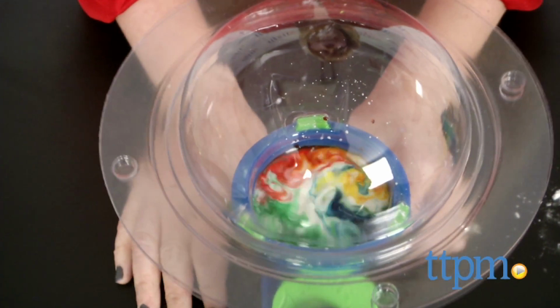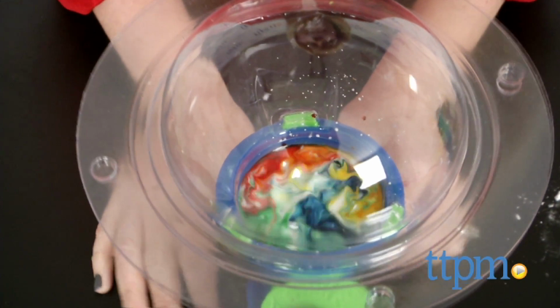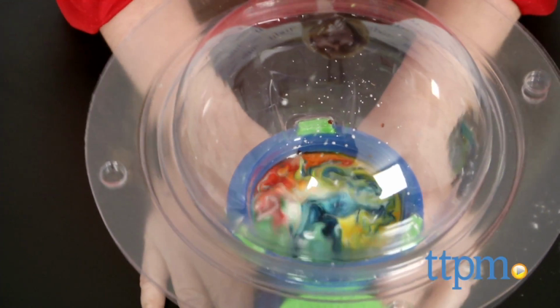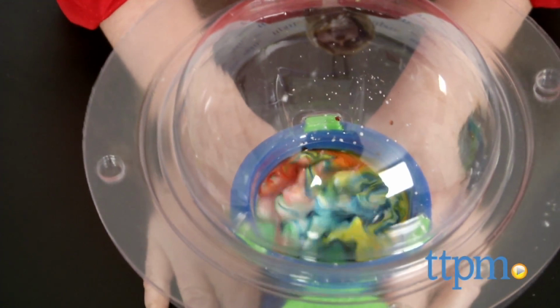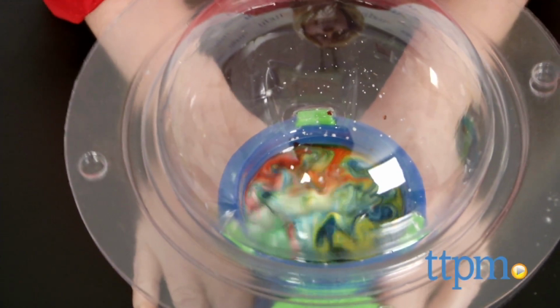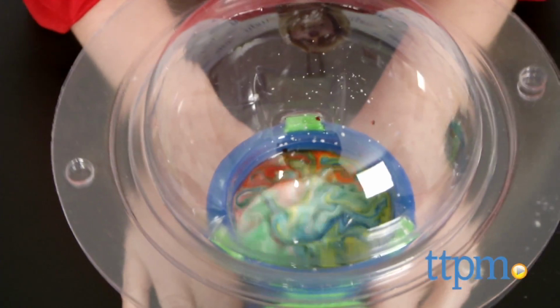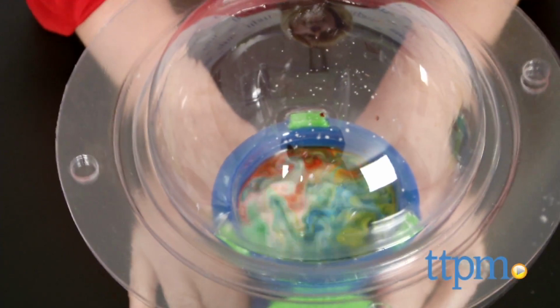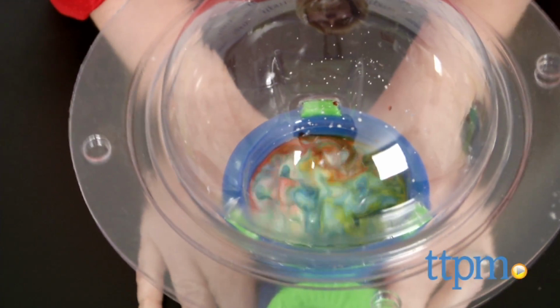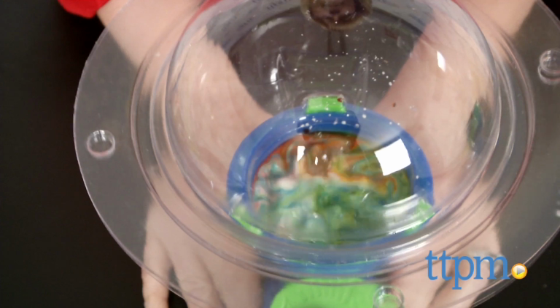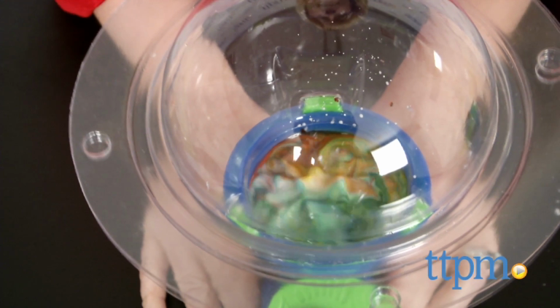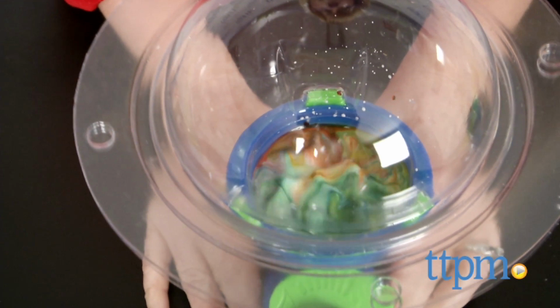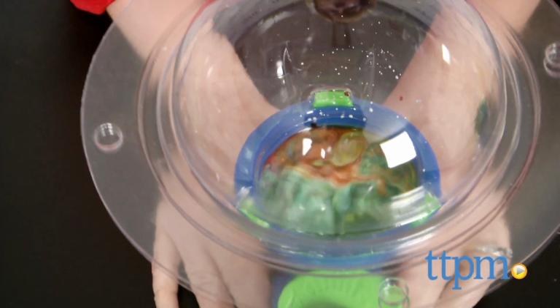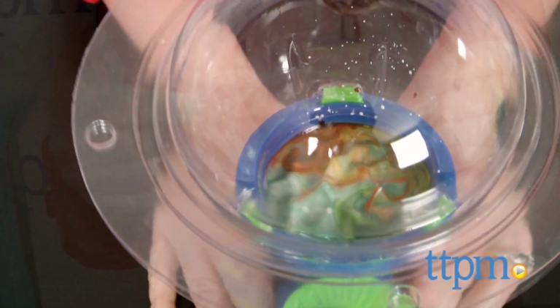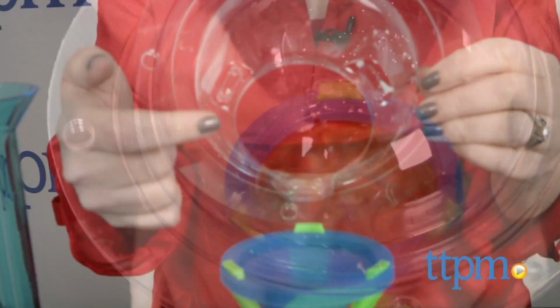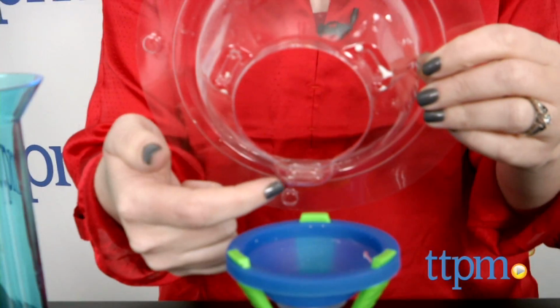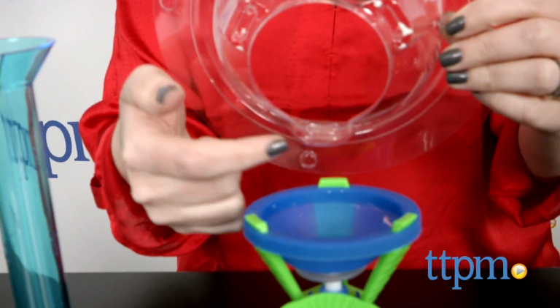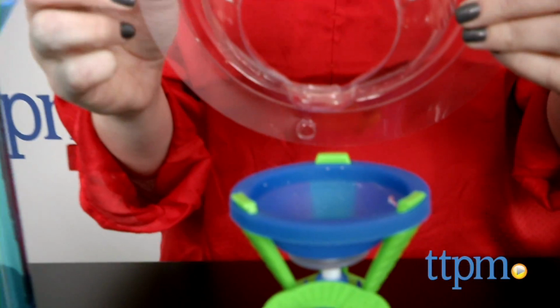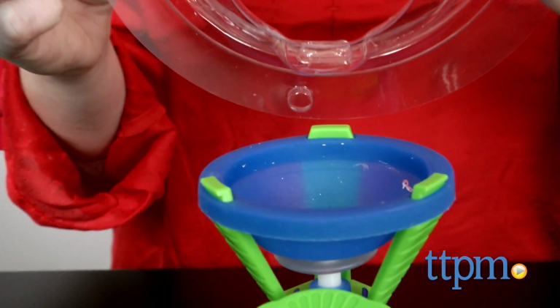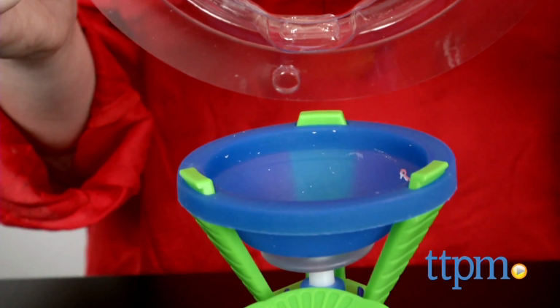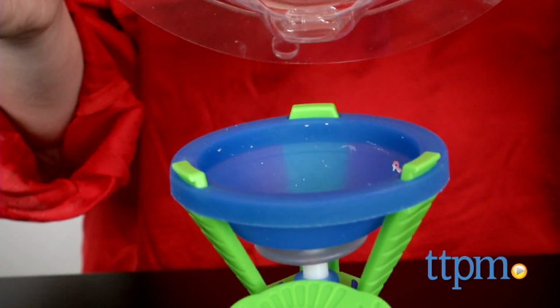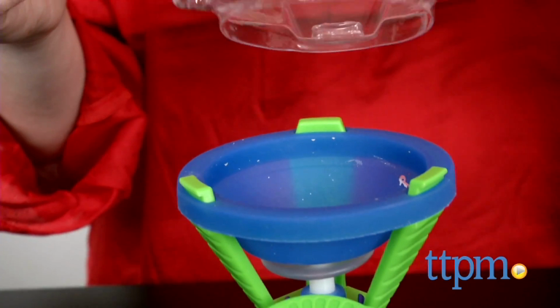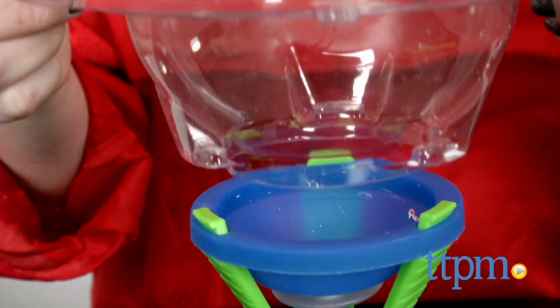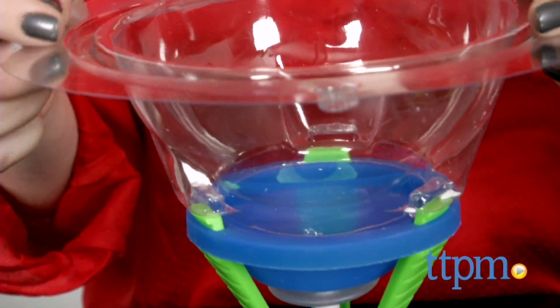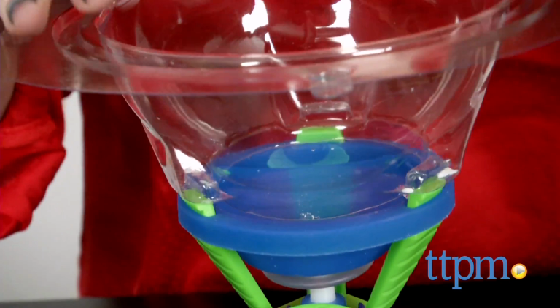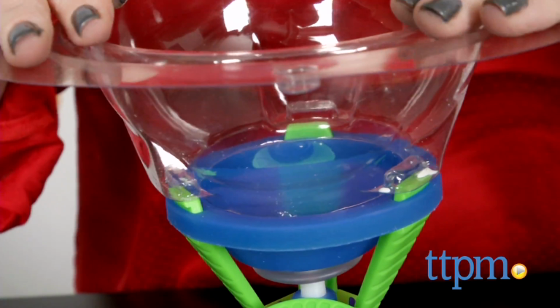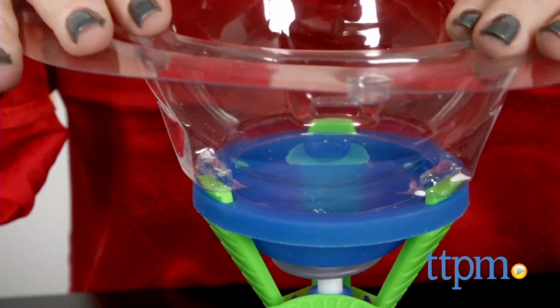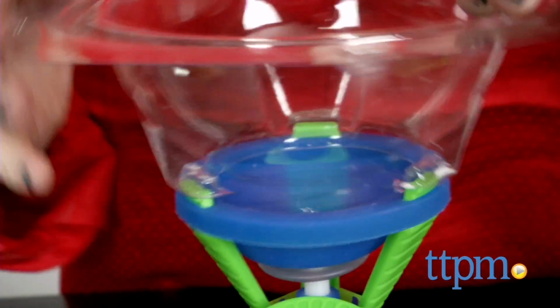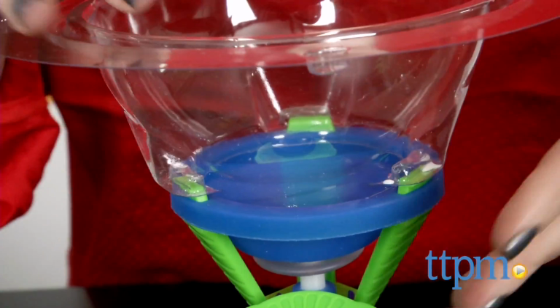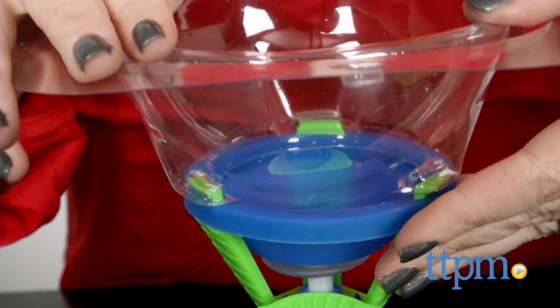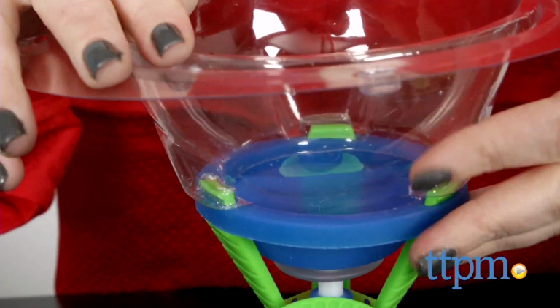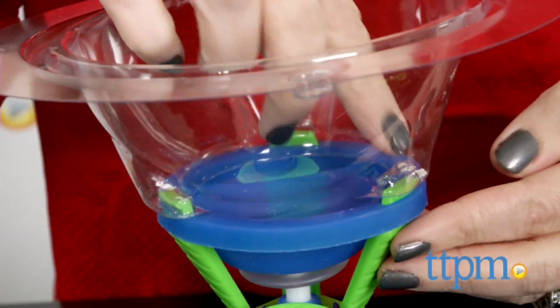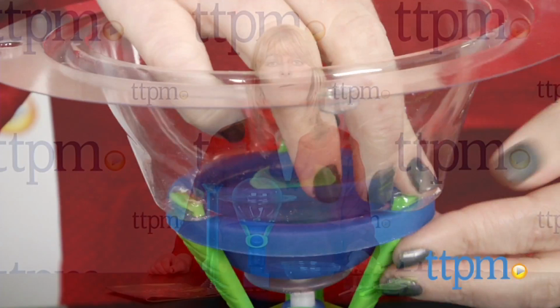The It's Alive Slime Lab is for ages 8 and up, and some of the experiments do require adult assistance. It was very easy to assemble the Slimonator, but we had trouble getting all three indentations of the dome base to snap on all the way. Only two of them were secure, but we didn't have any problems using the machine that way.